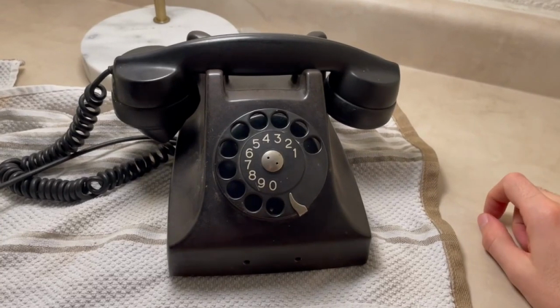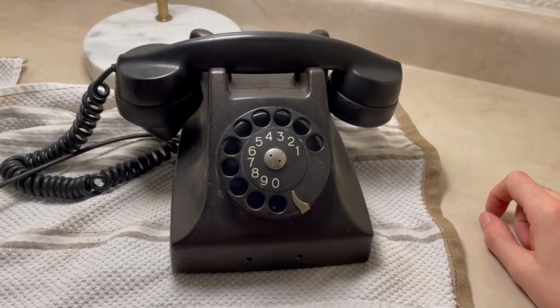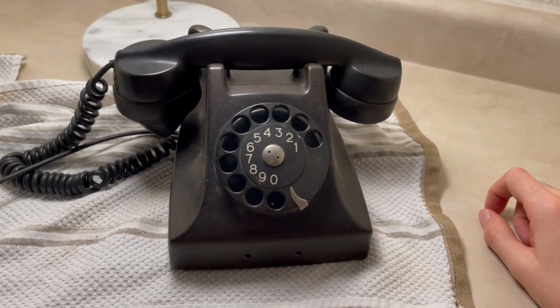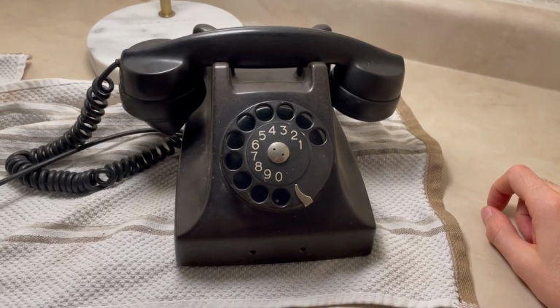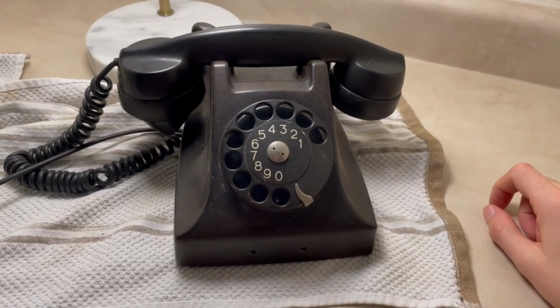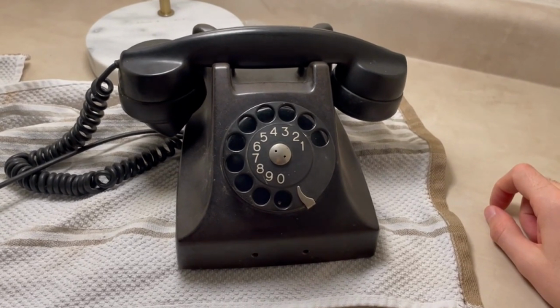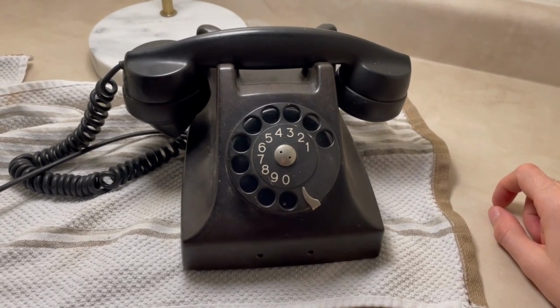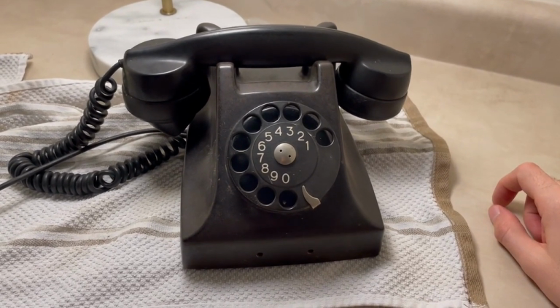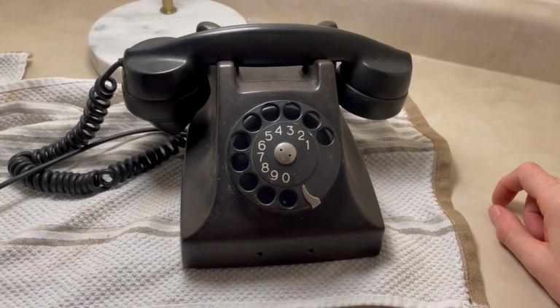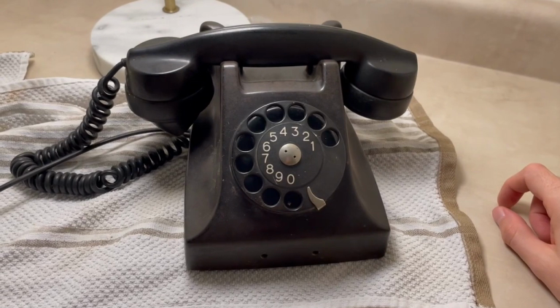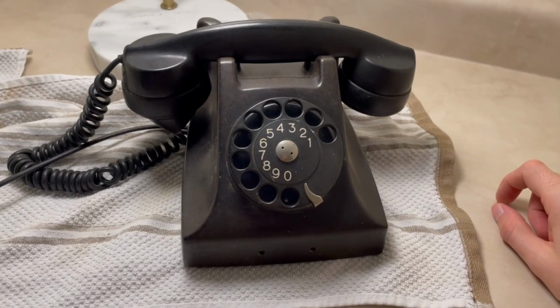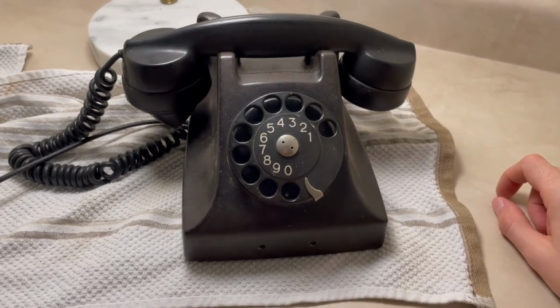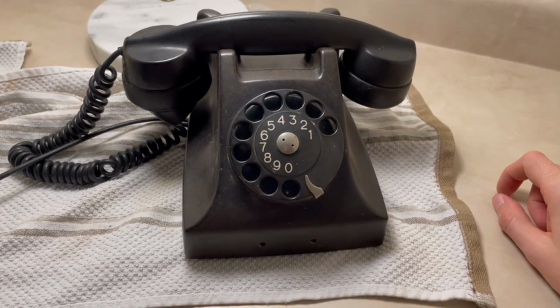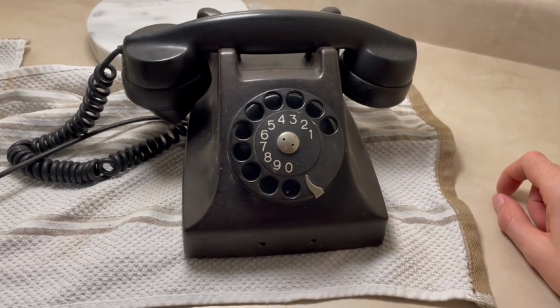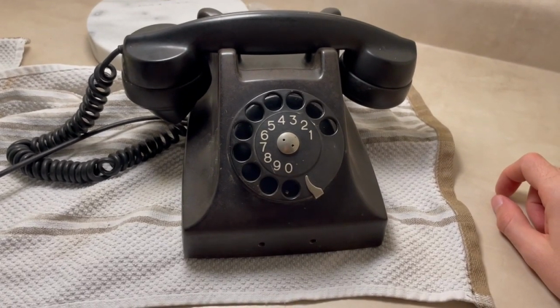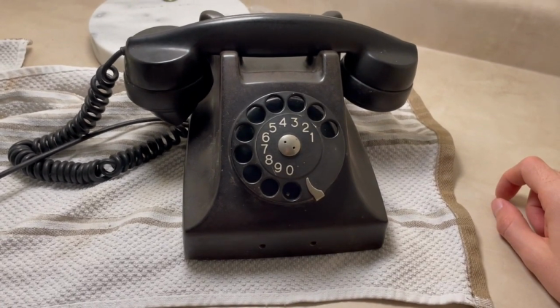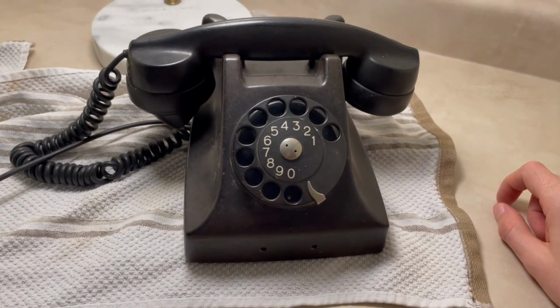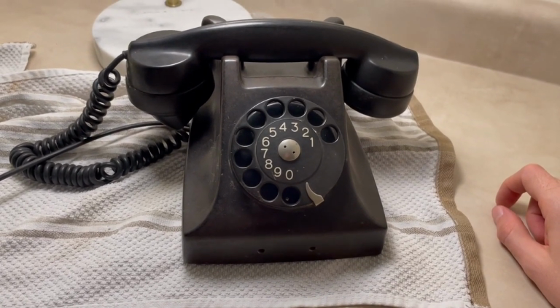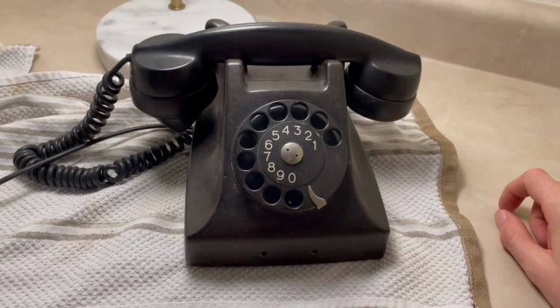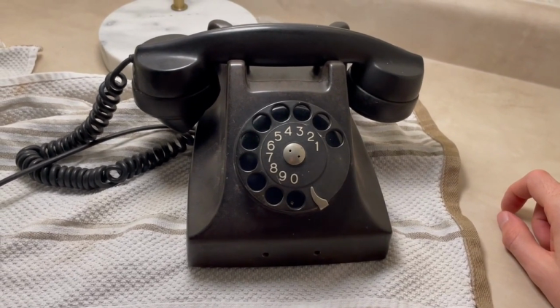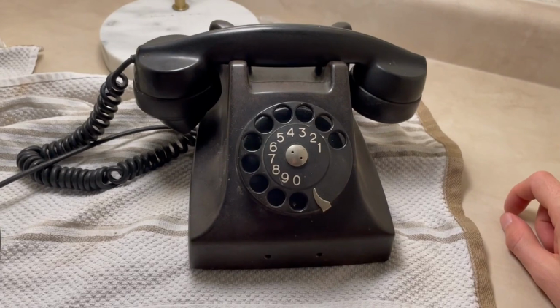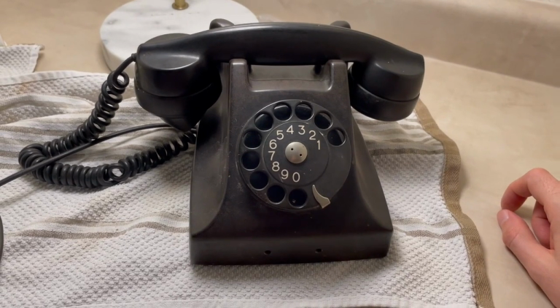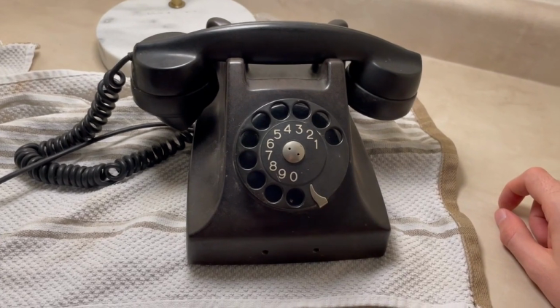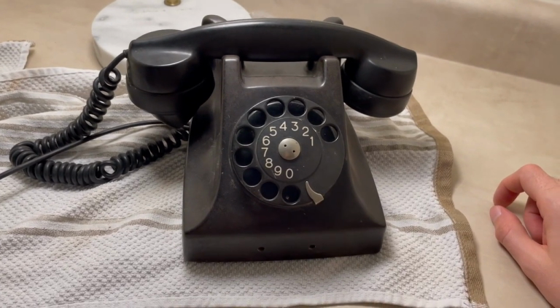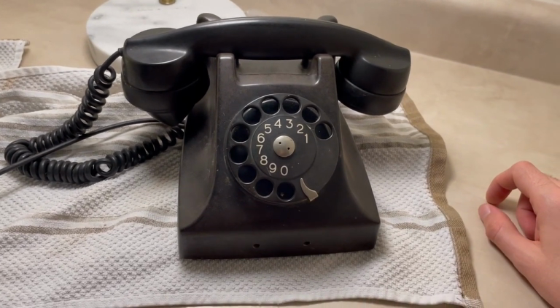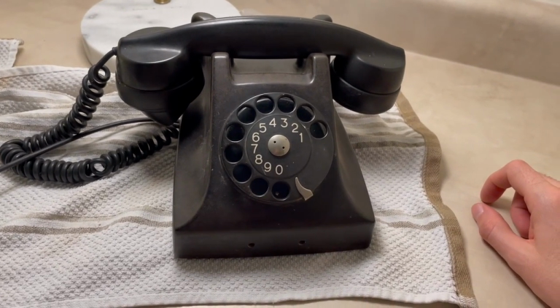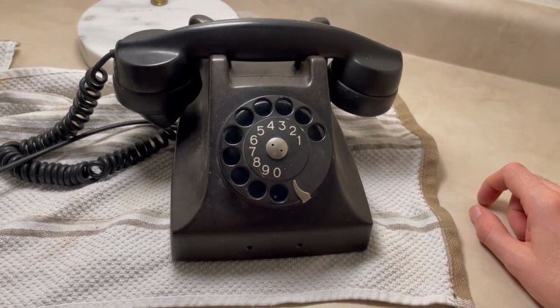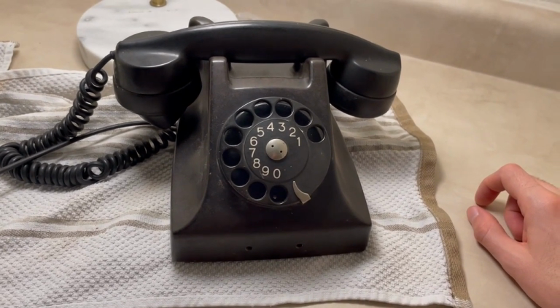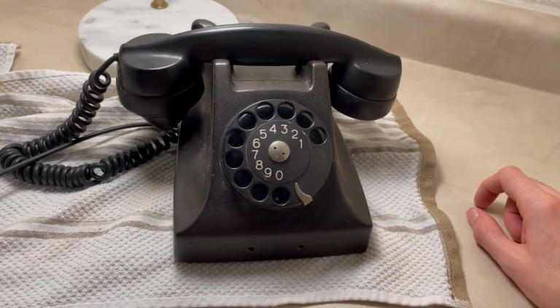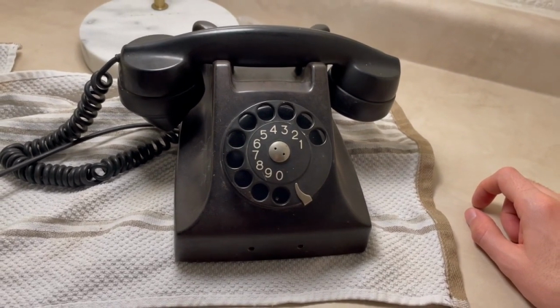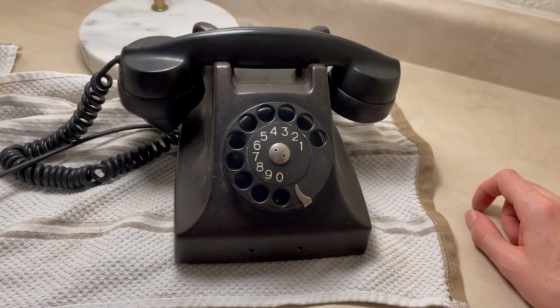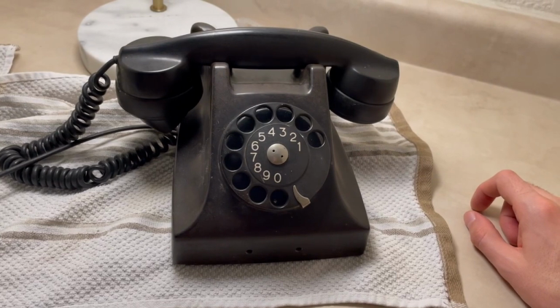Welcome back everybody. Today I'm going to show you yet another Ericsson telephone. This one happens to be a DBH 1505 from 1951, and this telephone was made for use in the country of Venezuela.